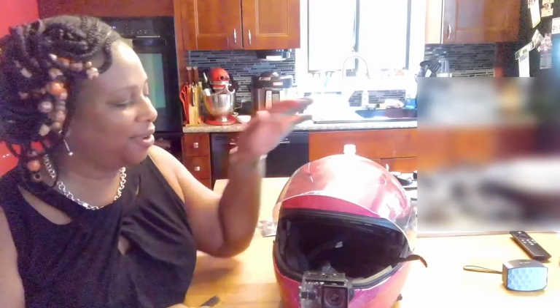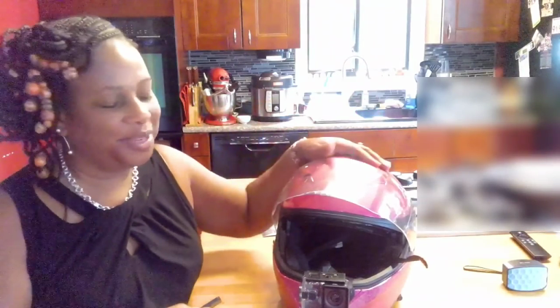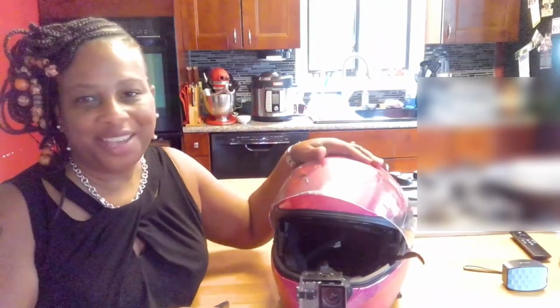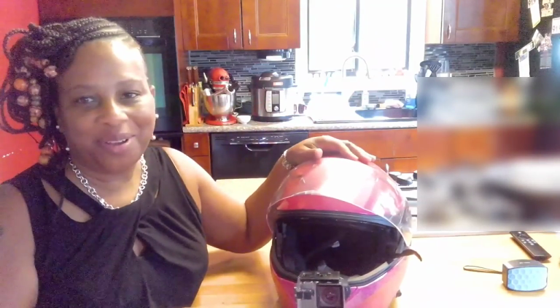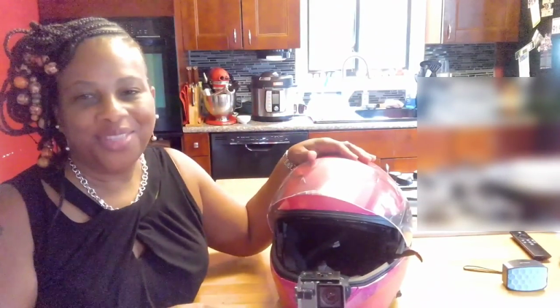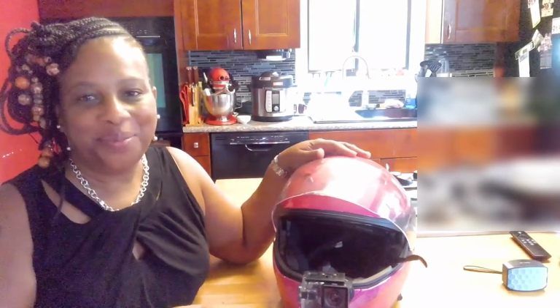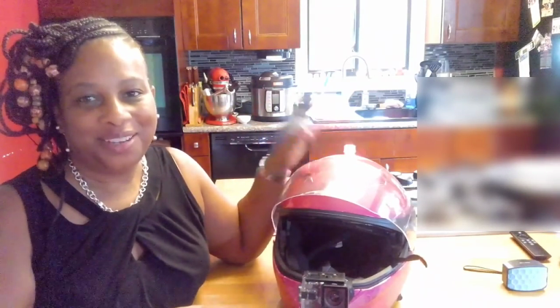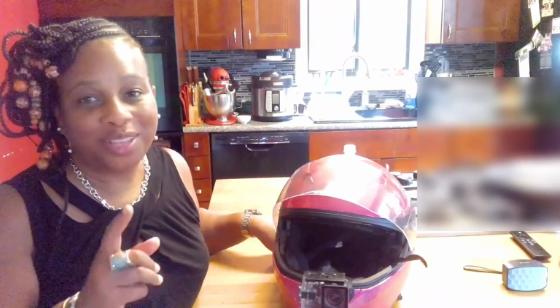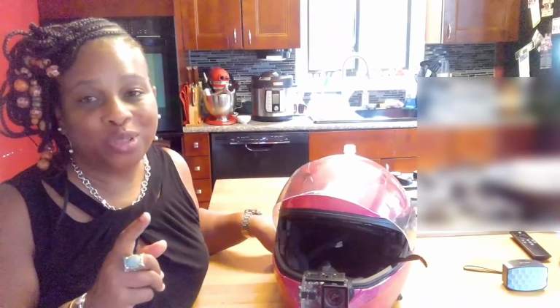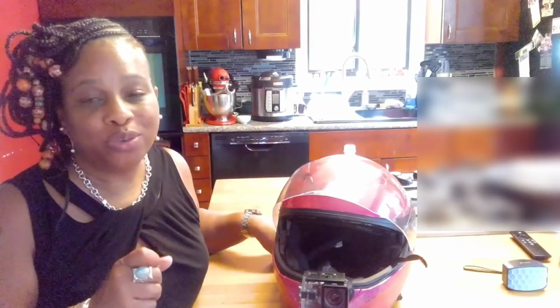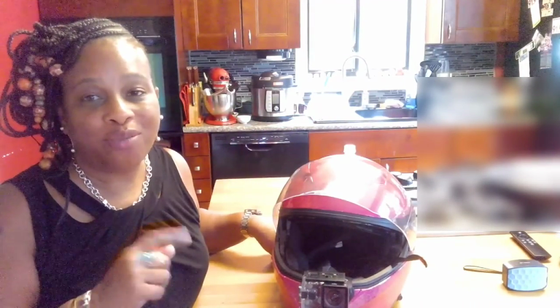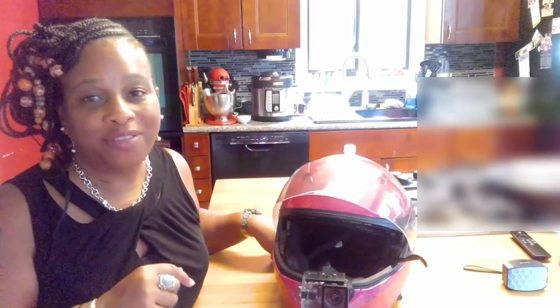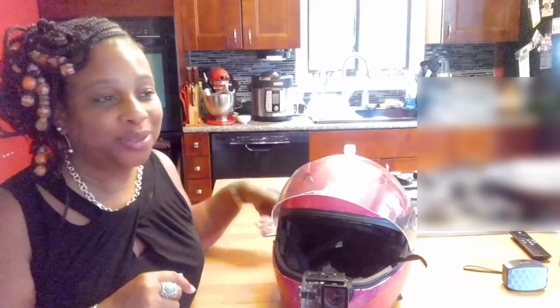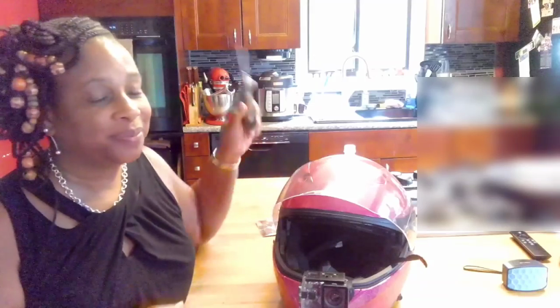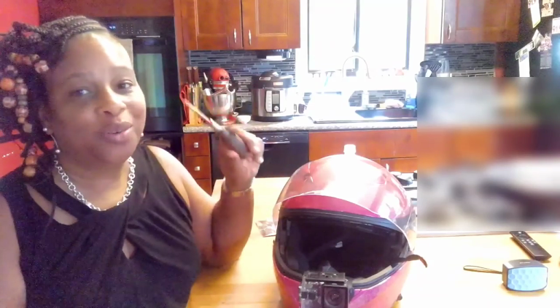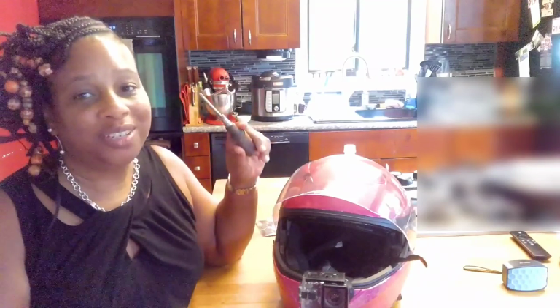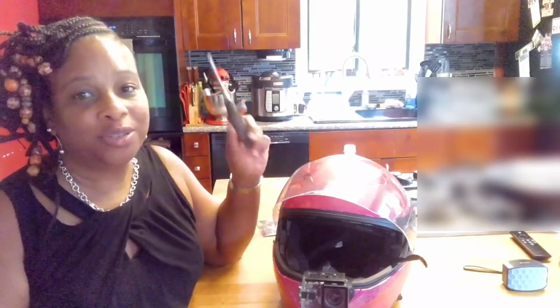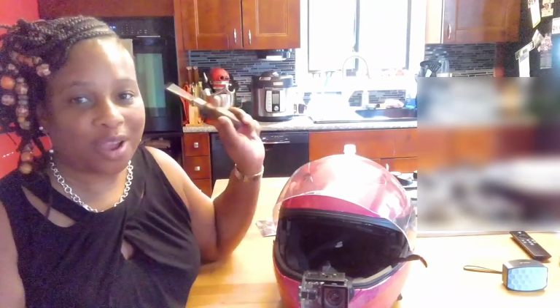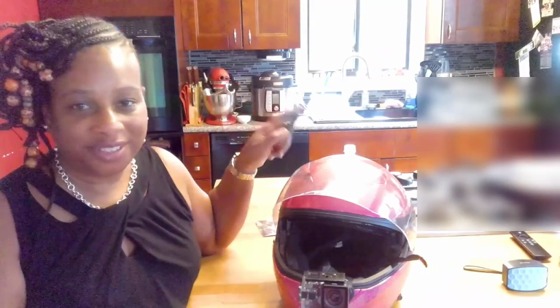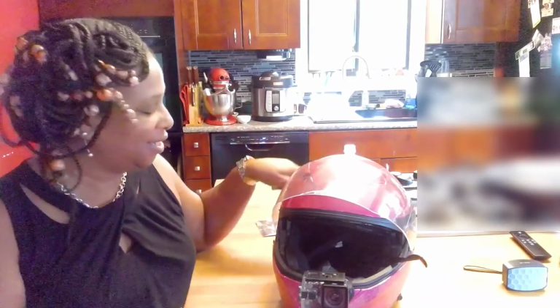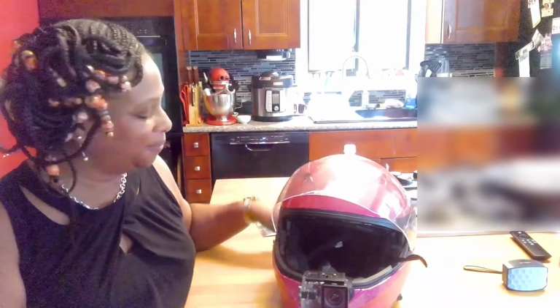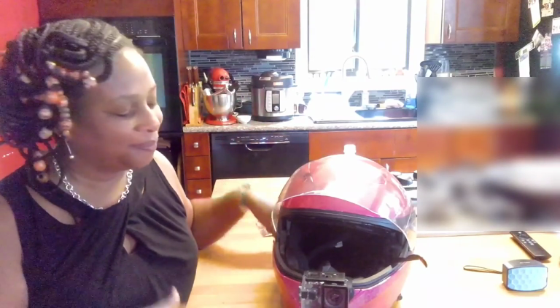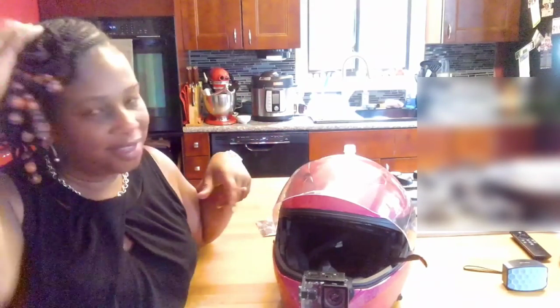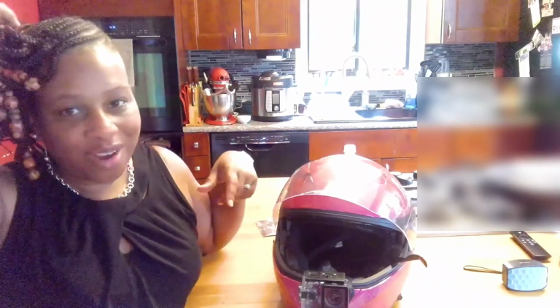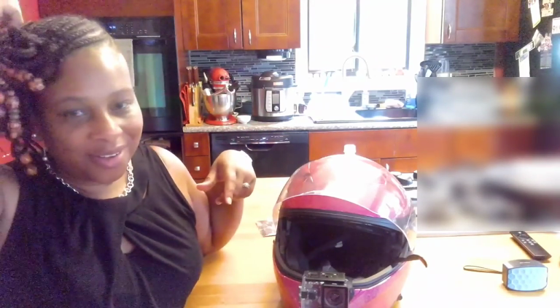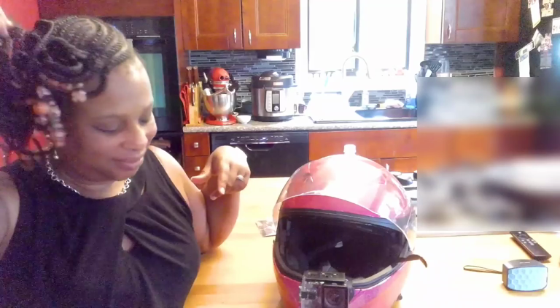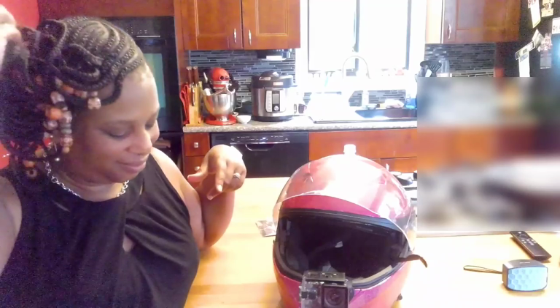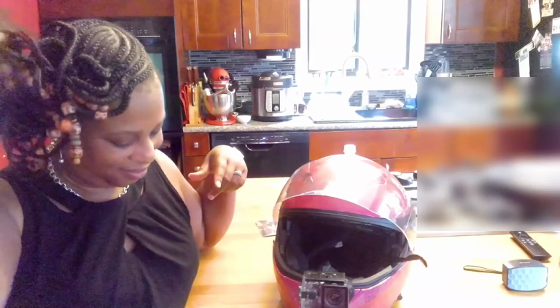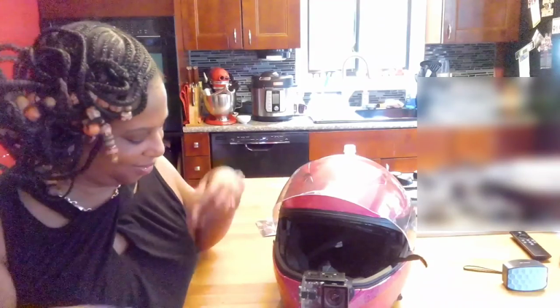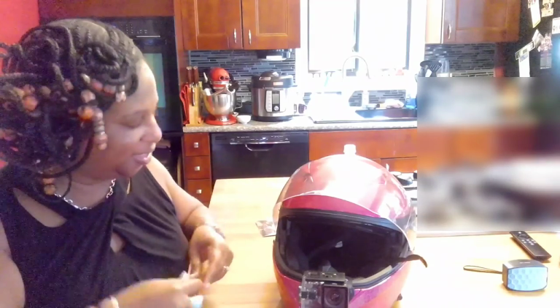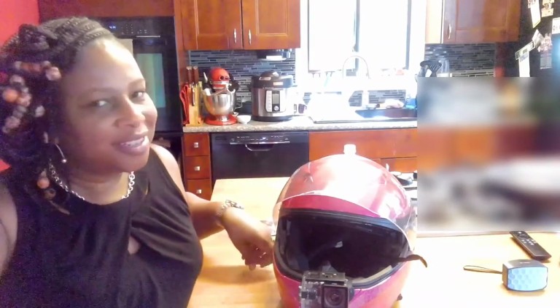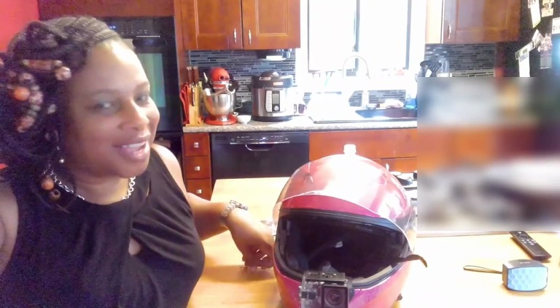Okay, so we got the camera on the helmet. I took that little small screw off with my fingers, but you really need a screwdriver to get it in. So let's try it on and see what it looks like.